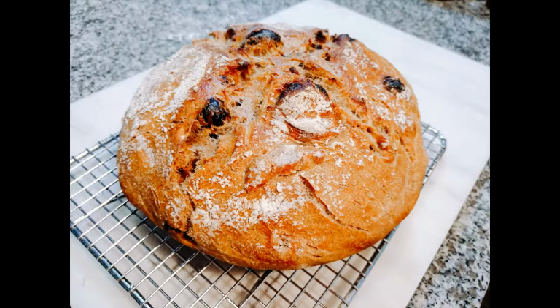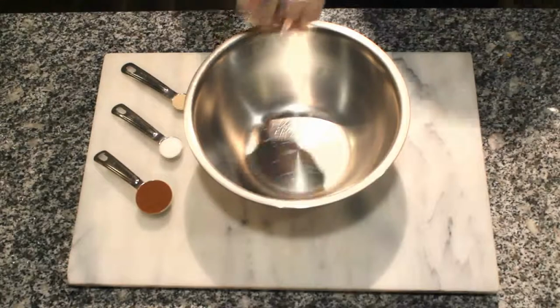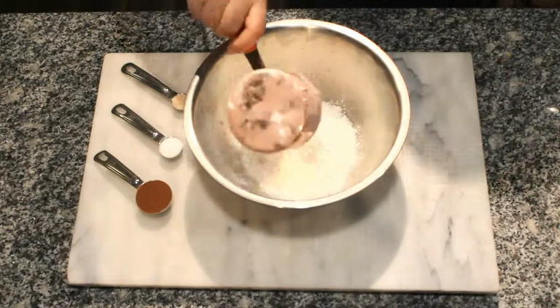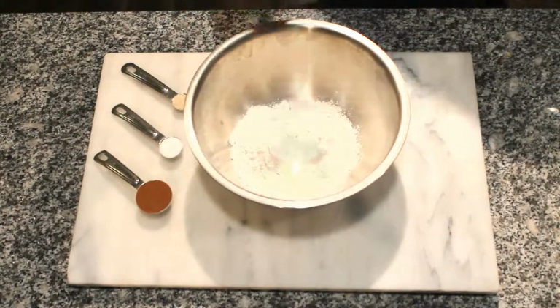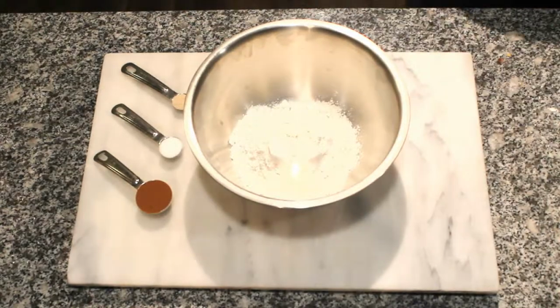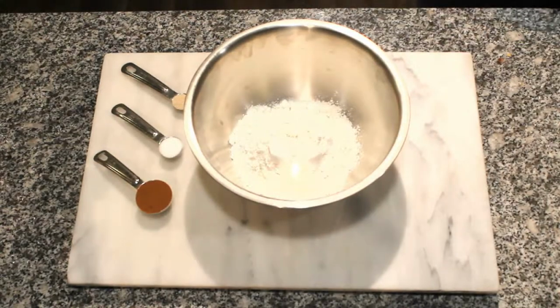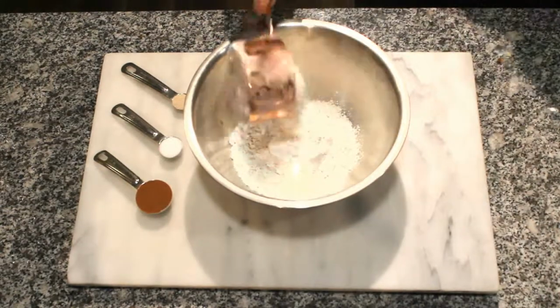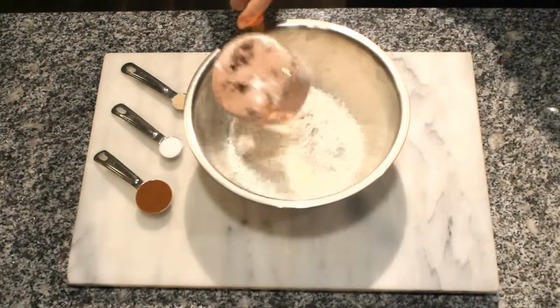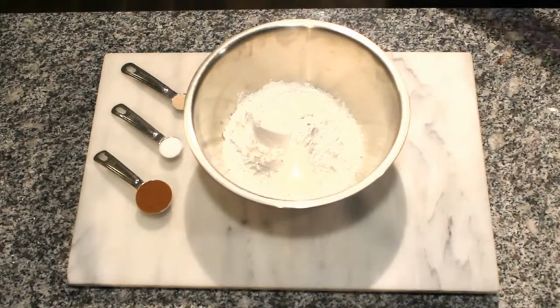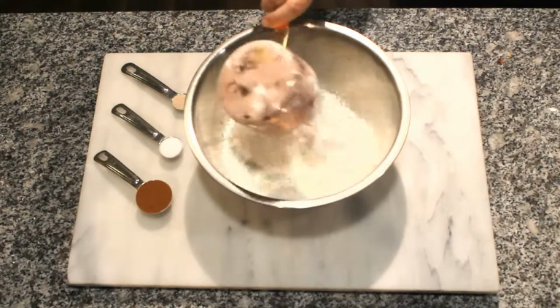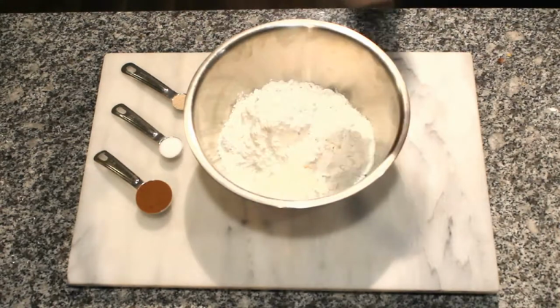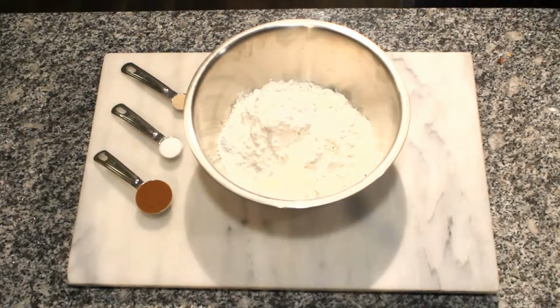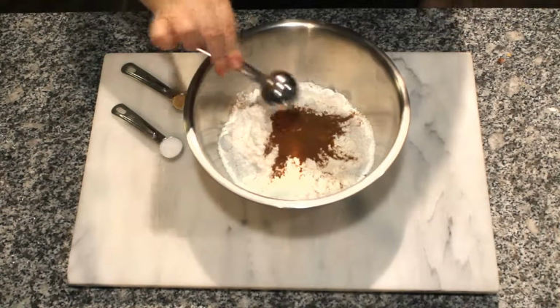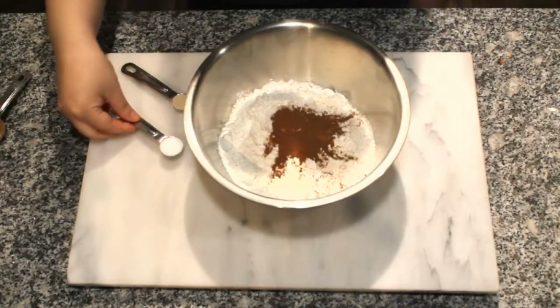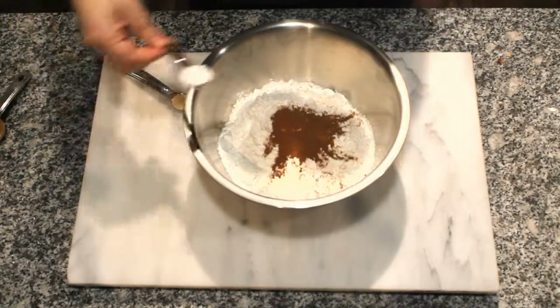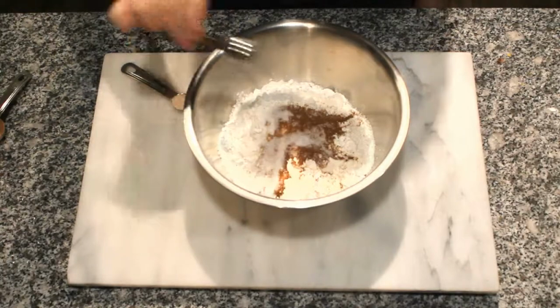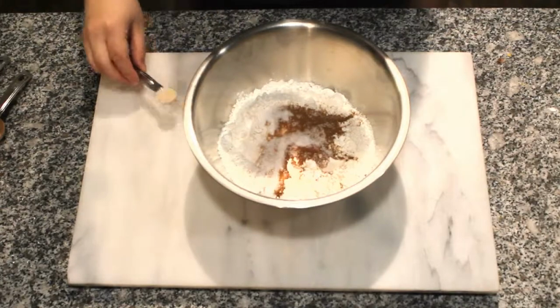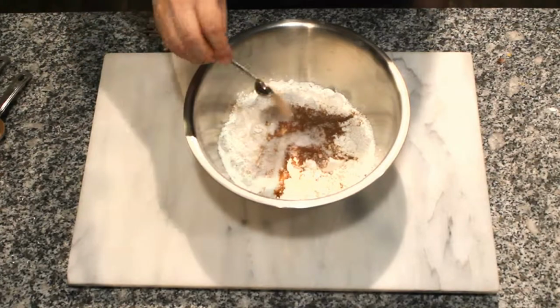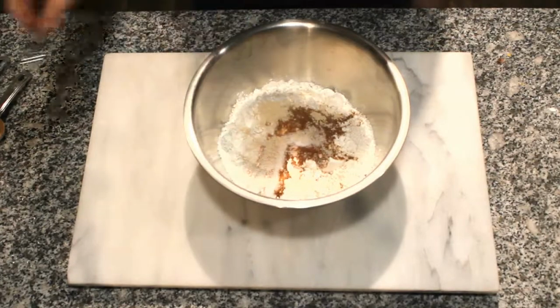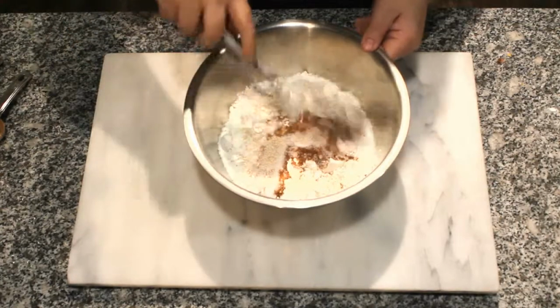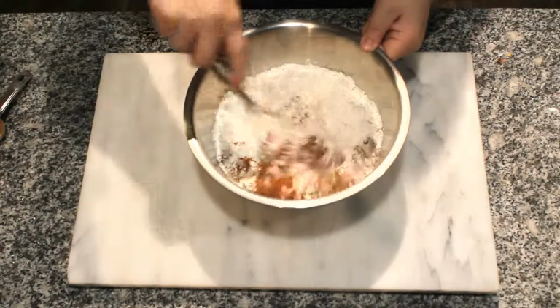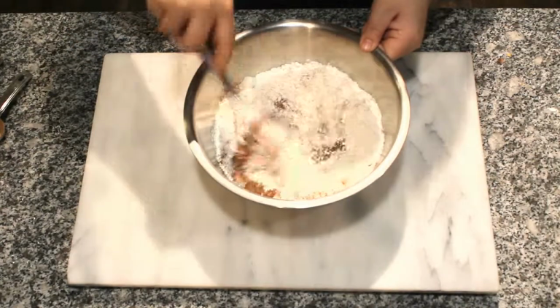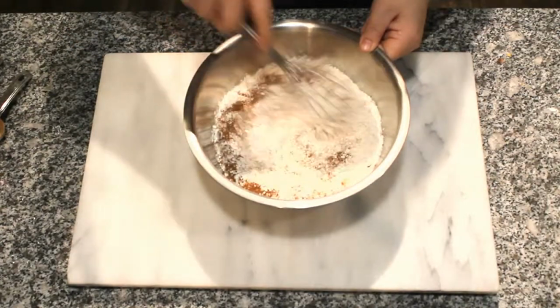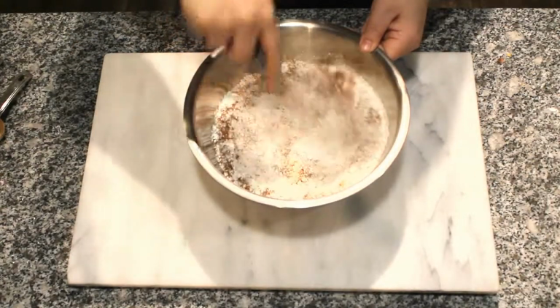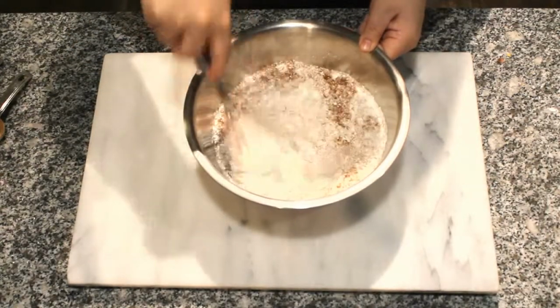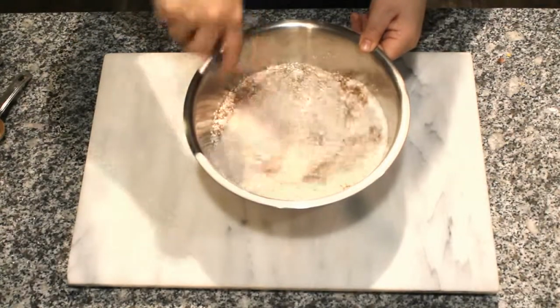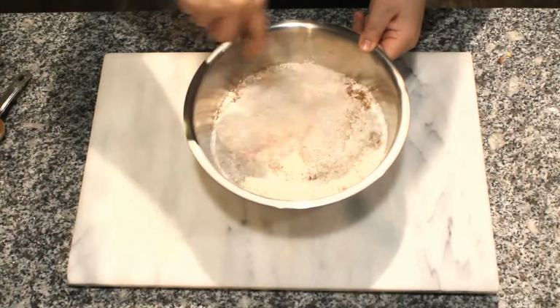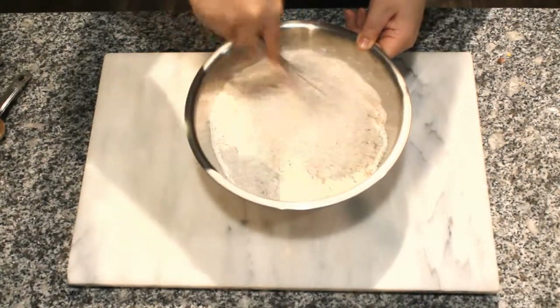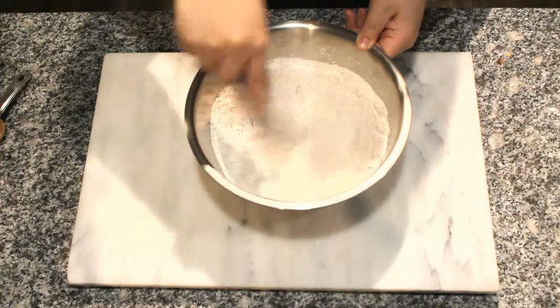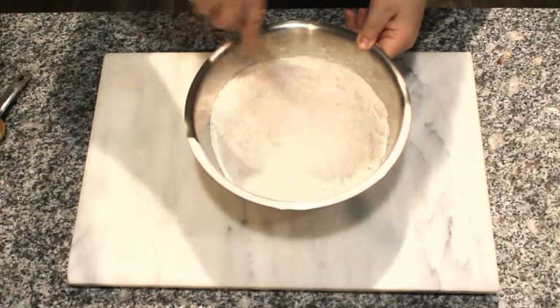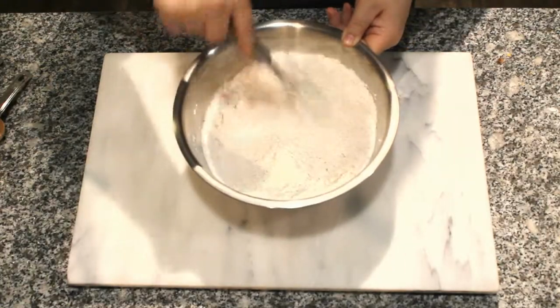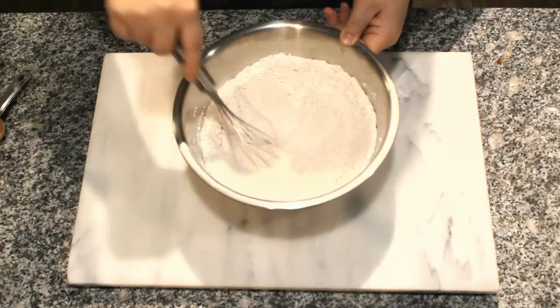Start with 3 cups of flour, 1 tablespoon of cinnamon, 1 teaspoon of salt, and half a teaspoon of yeast. Mix together the dry ingredients until well combined.